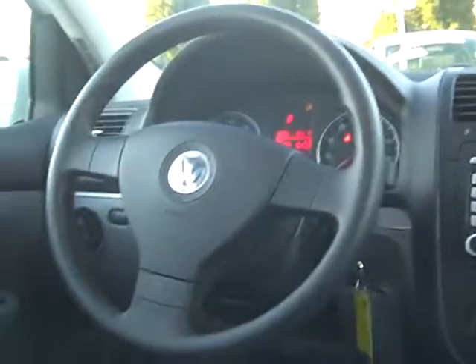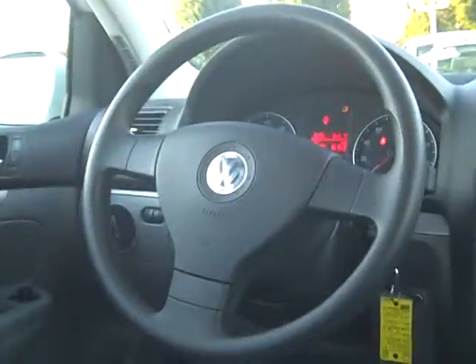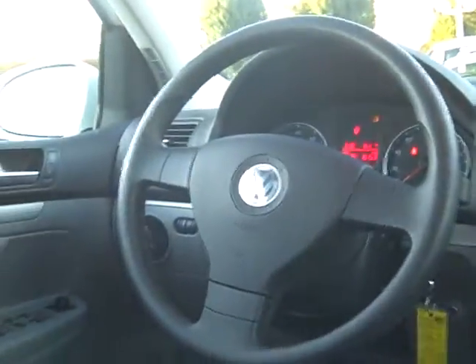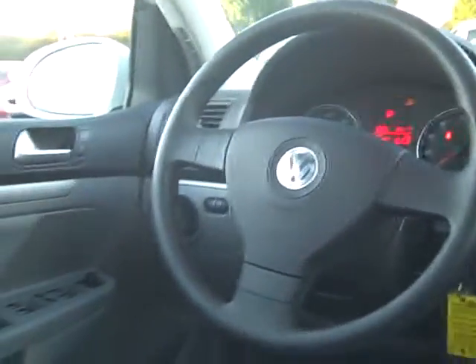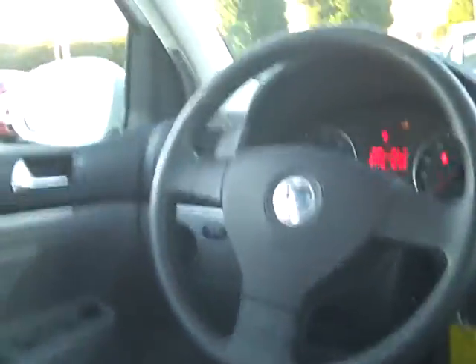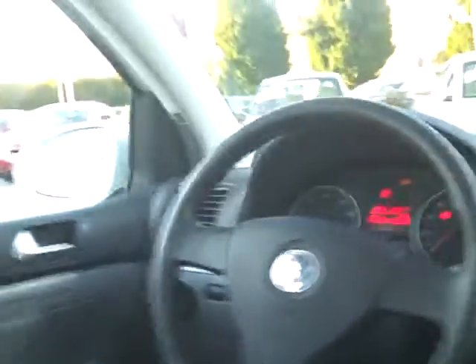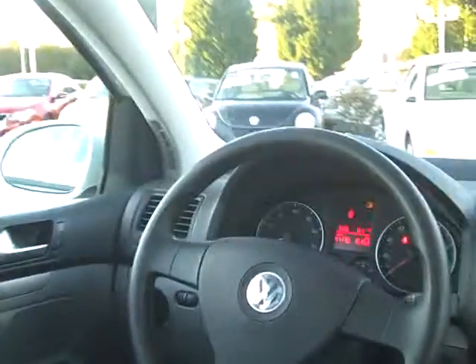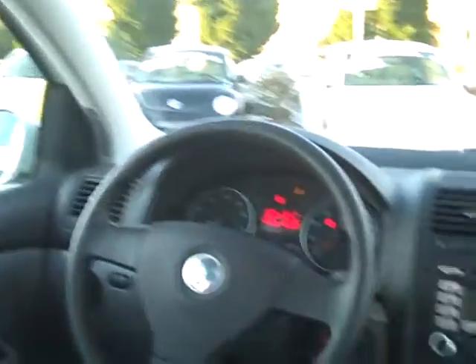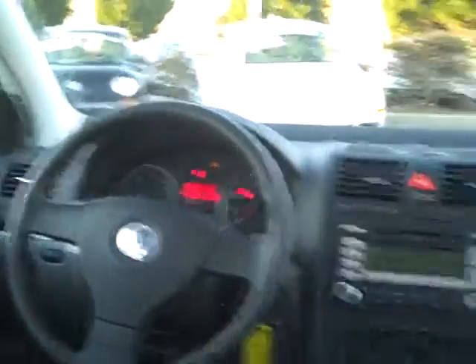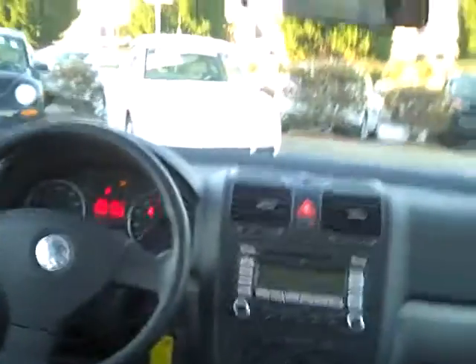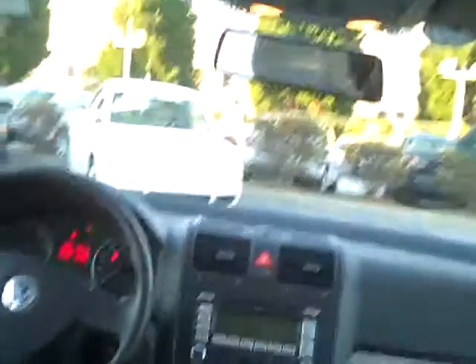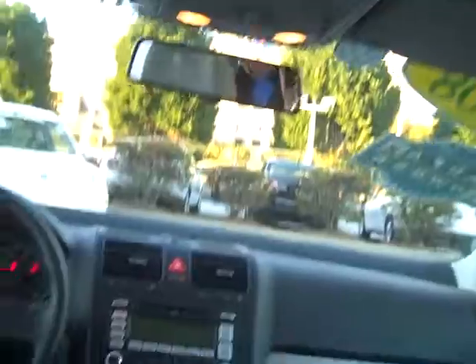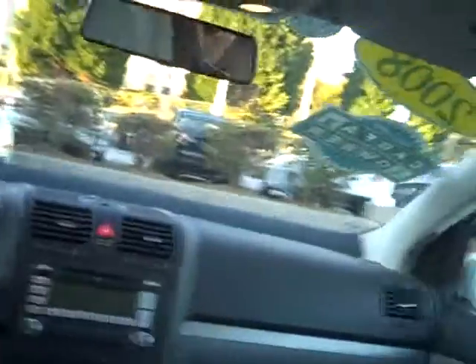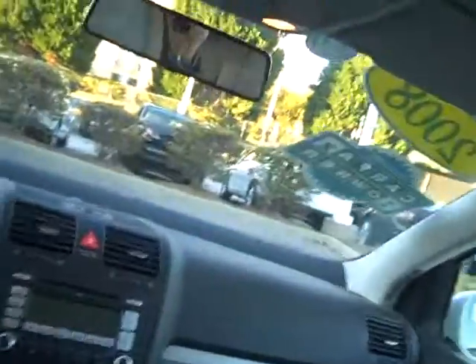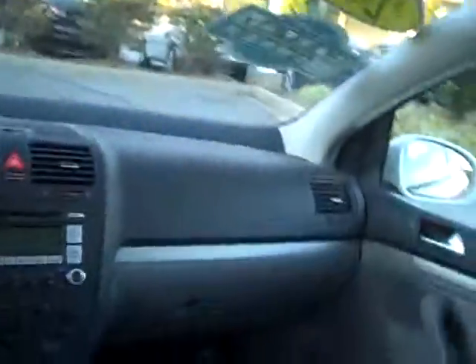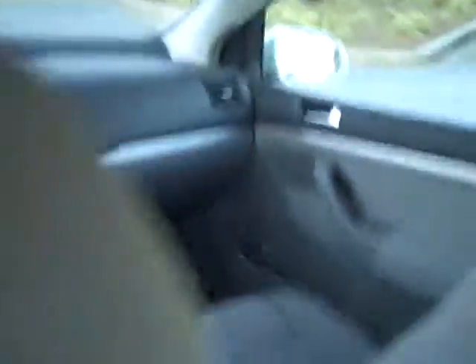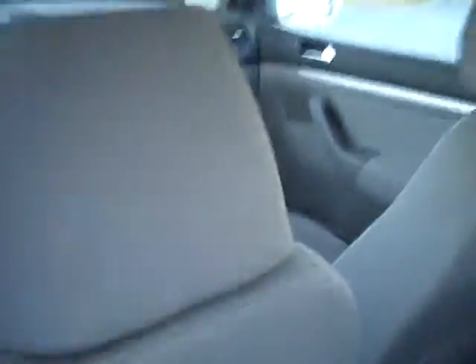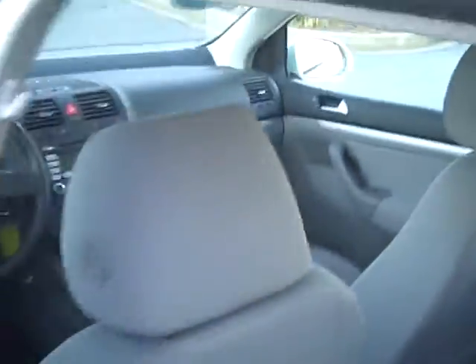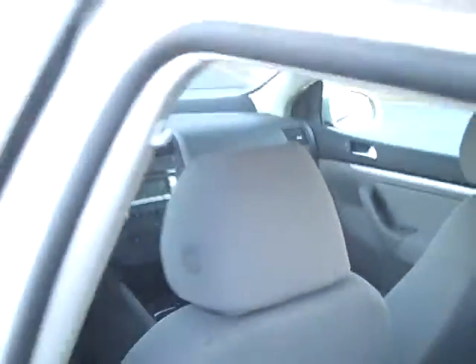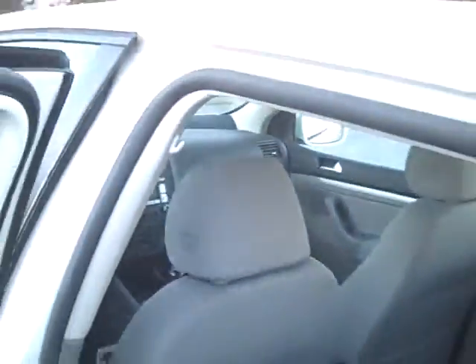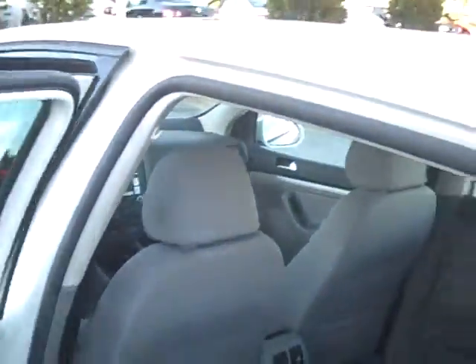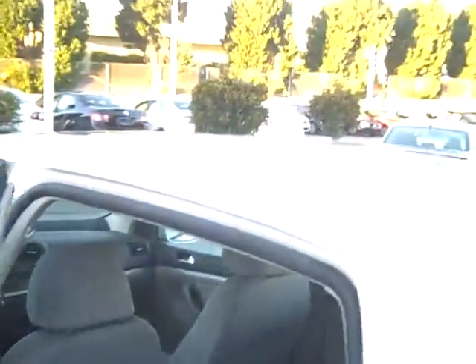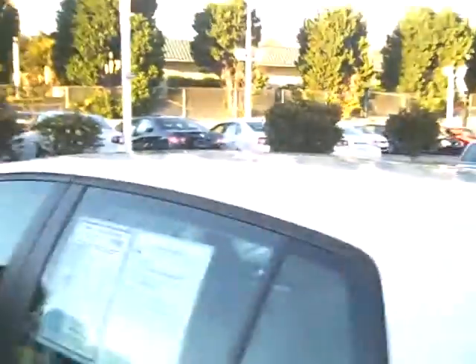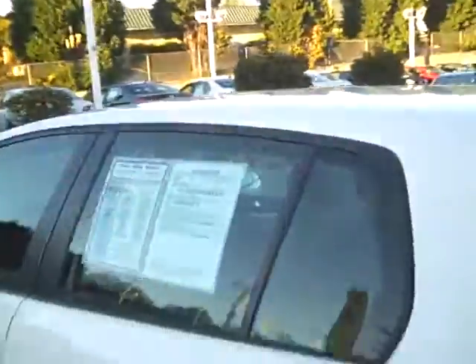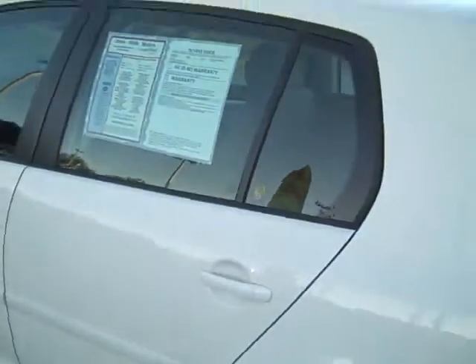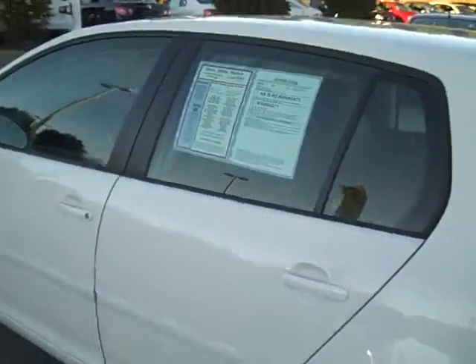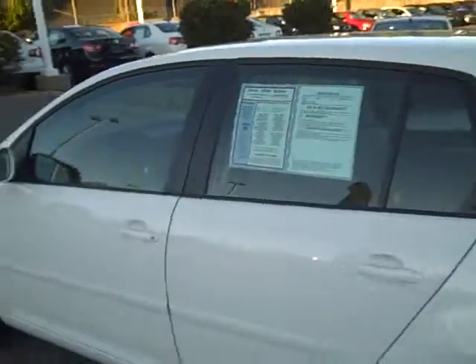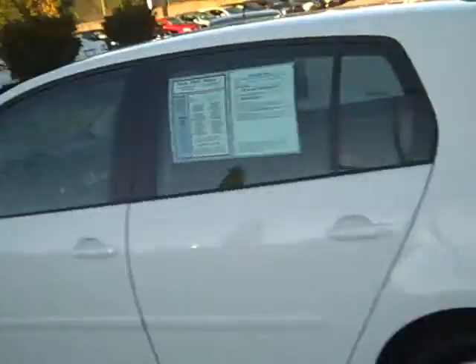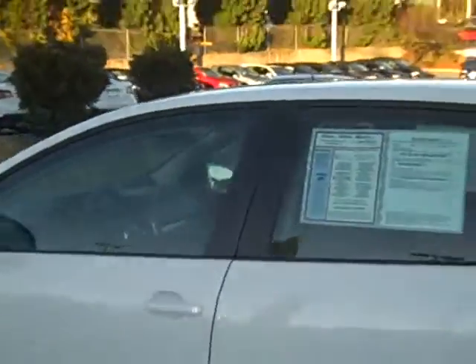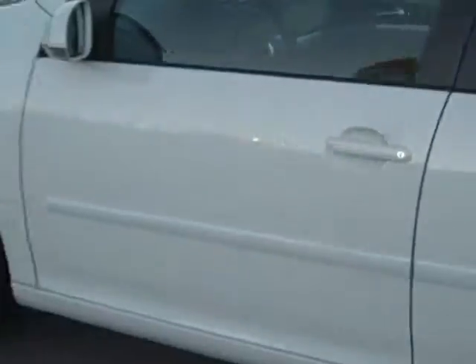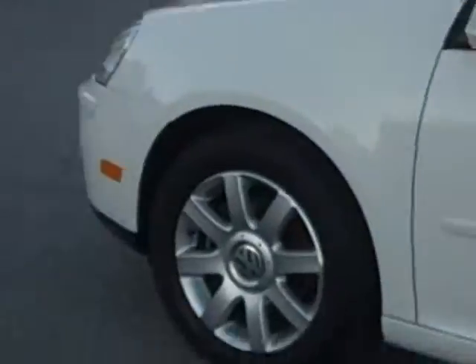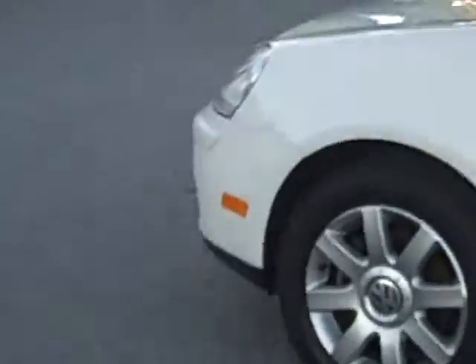It's got about 40,000 miles on it and comes certified pre-owned from Volkswagen, which means you get great rates. We have some special certified rates — ask us about those.